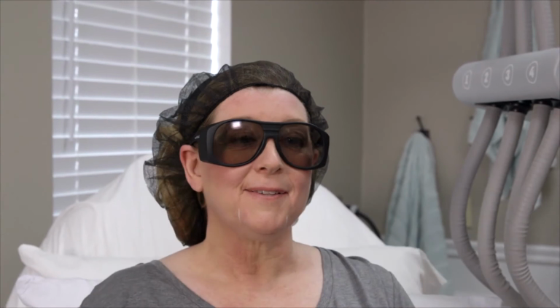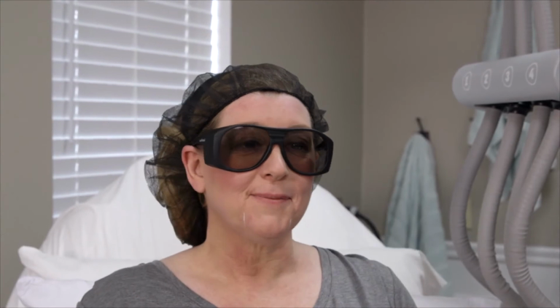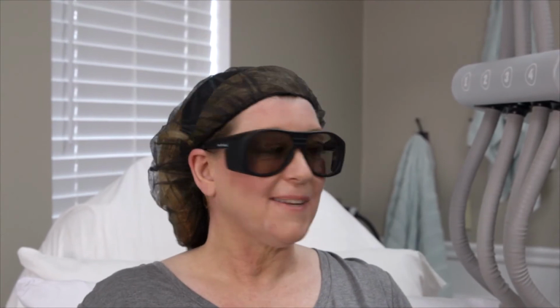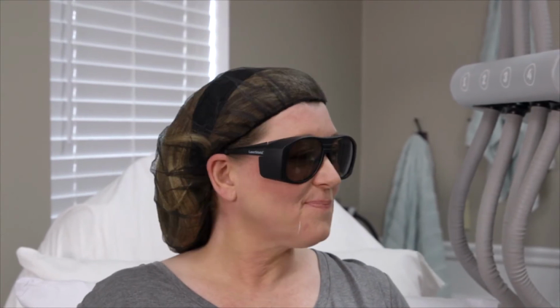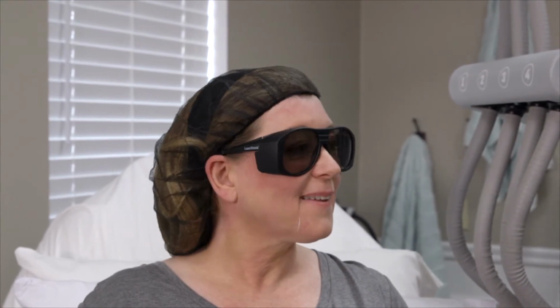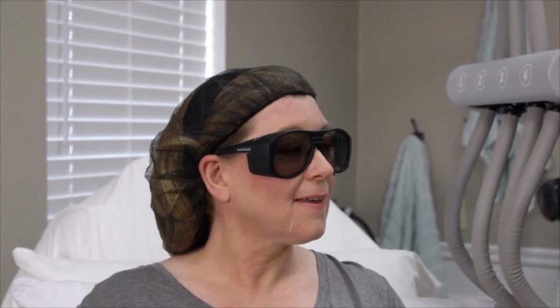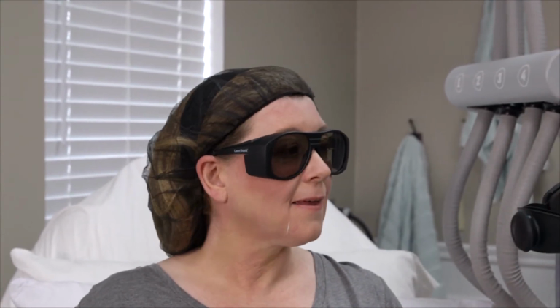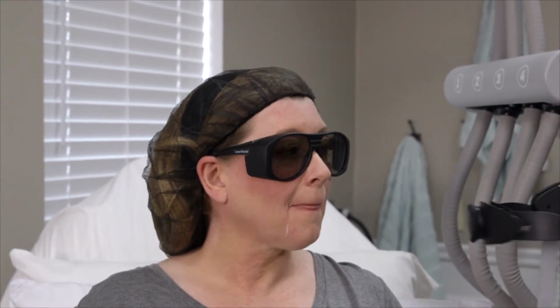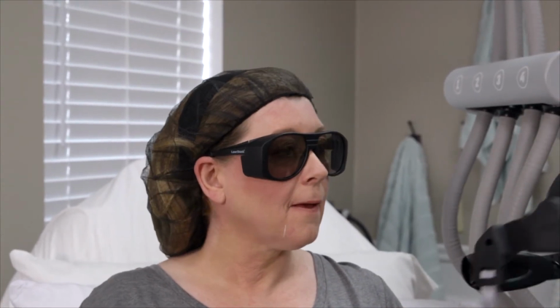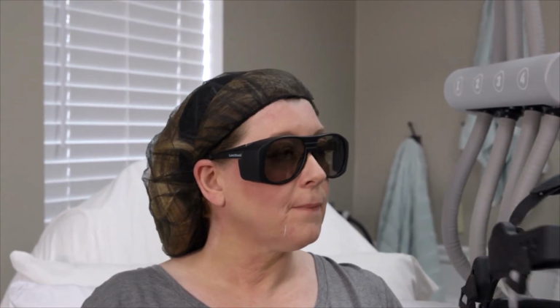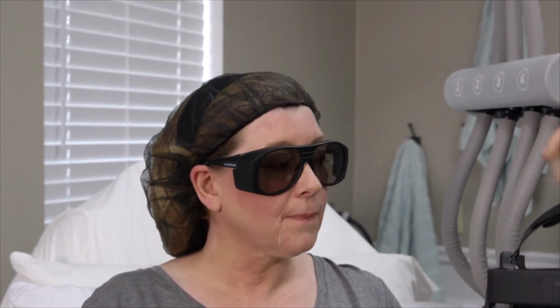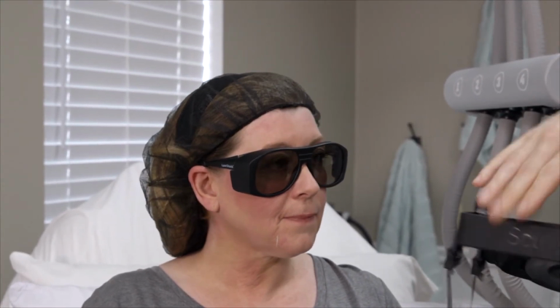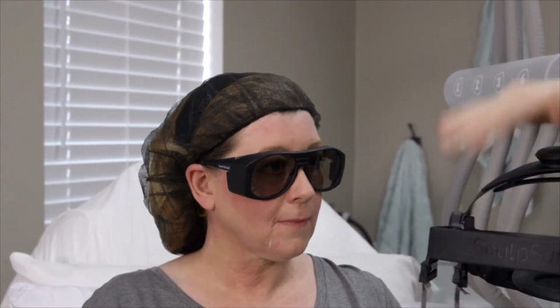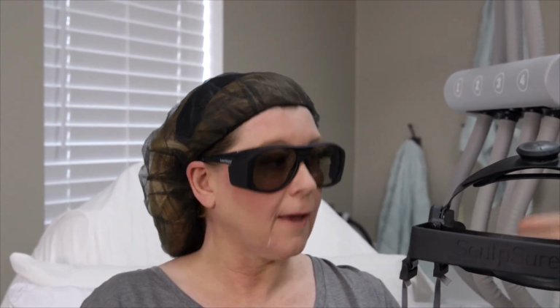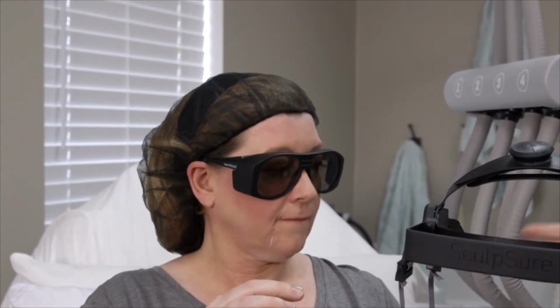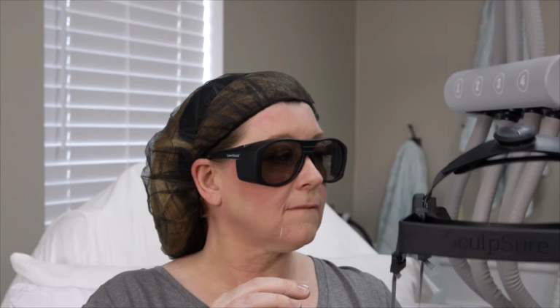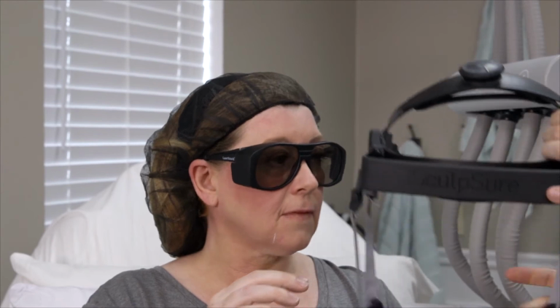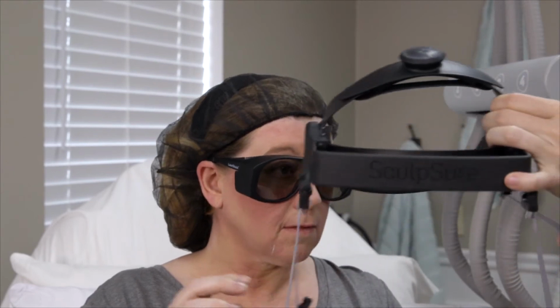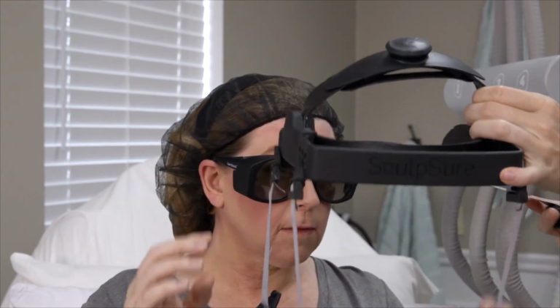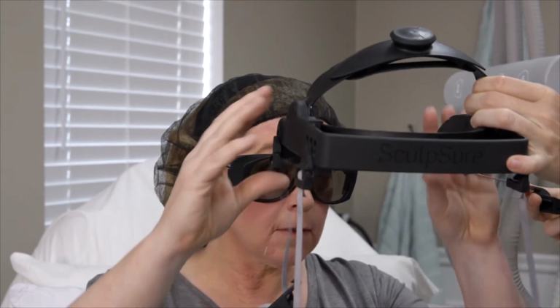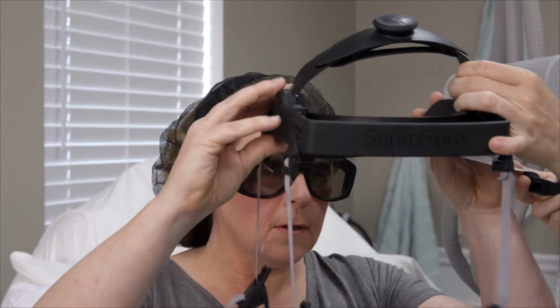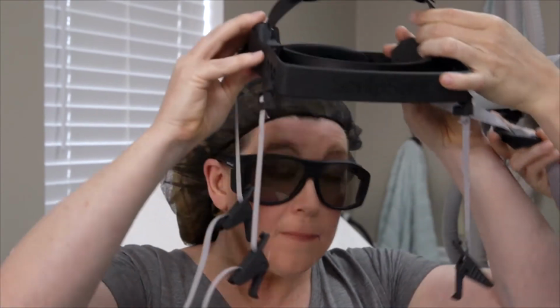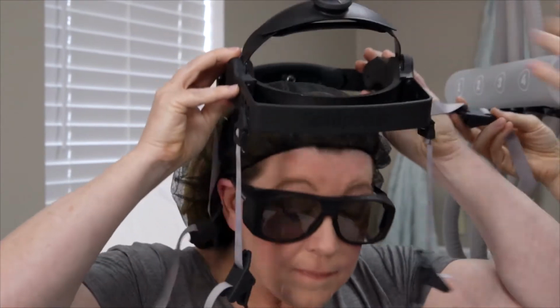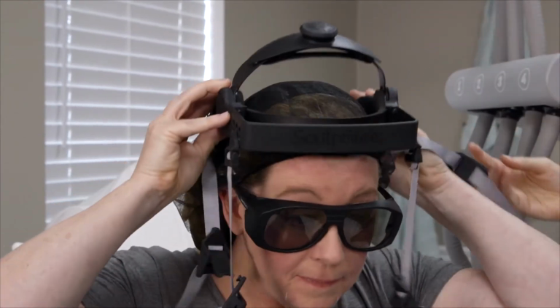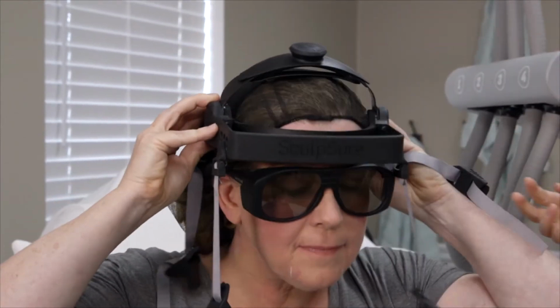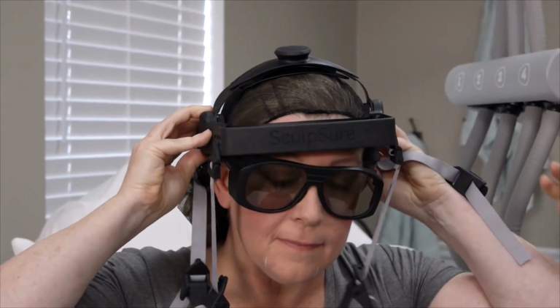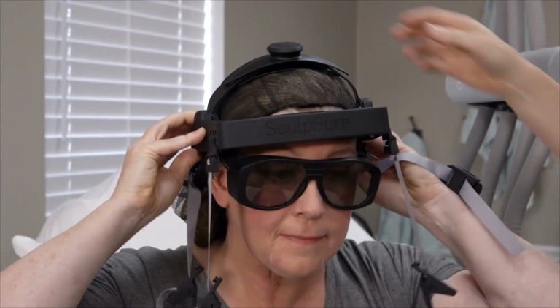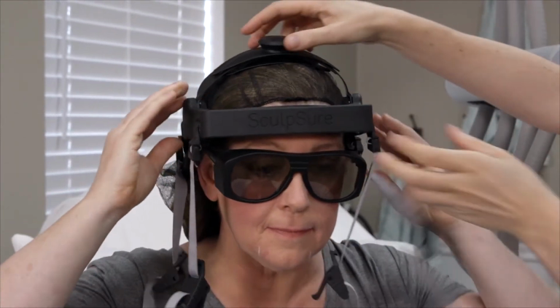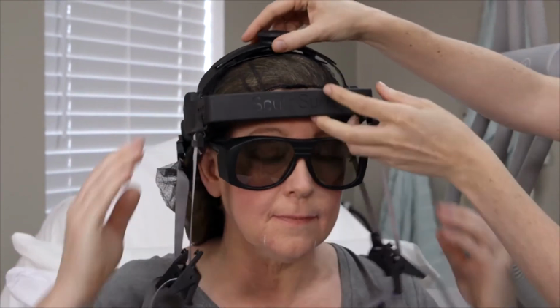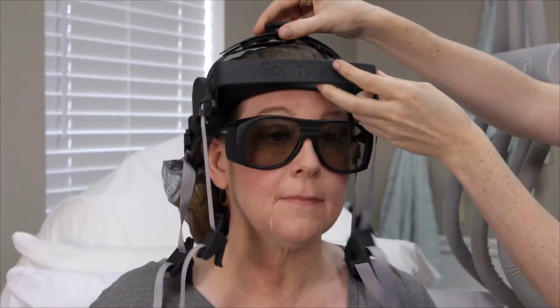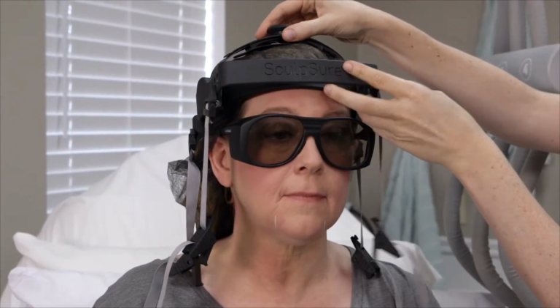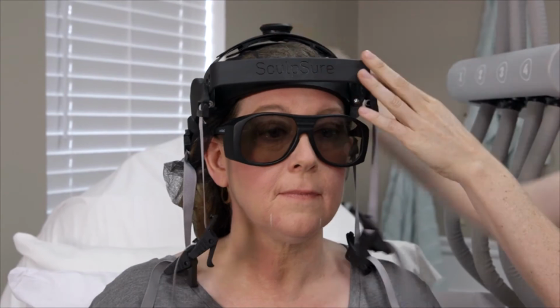You will be provided eyewear for the treatment as well as a disposable cap for your hair. Your provider will place the headgear and adjust it accordingly.